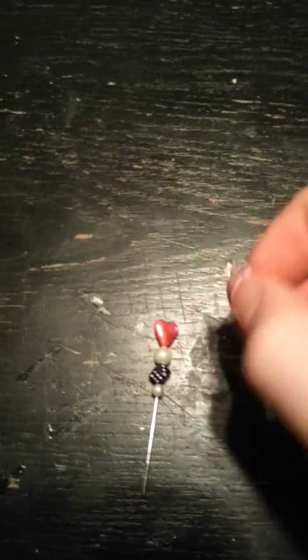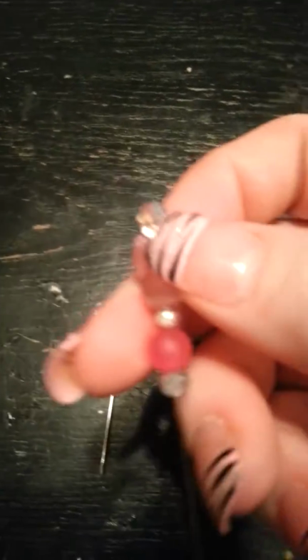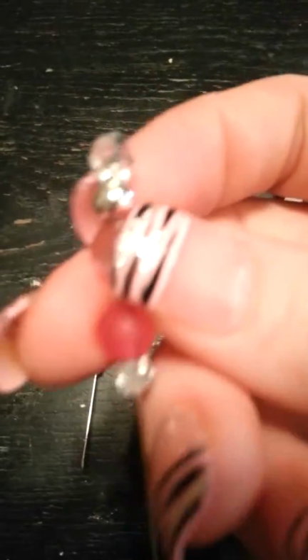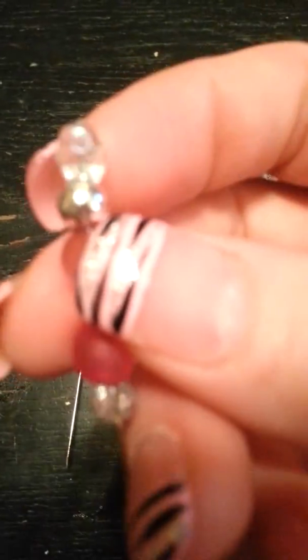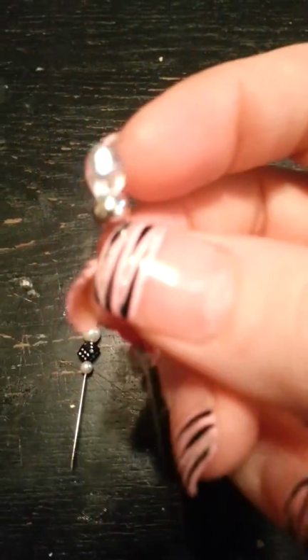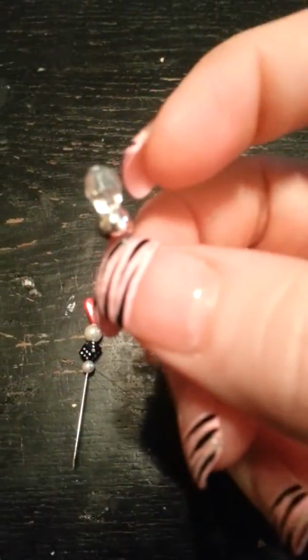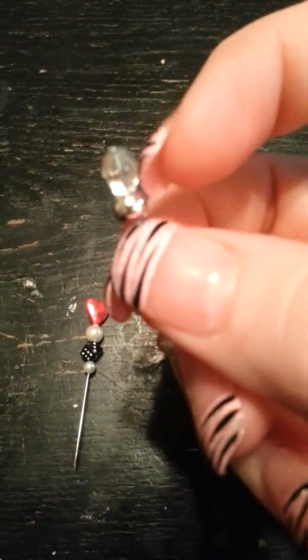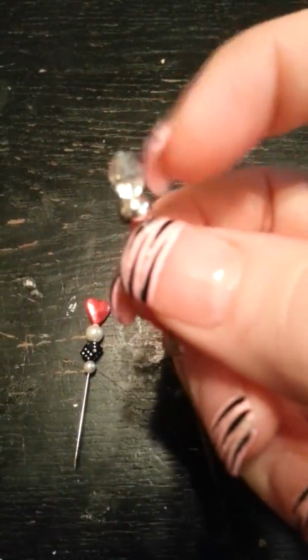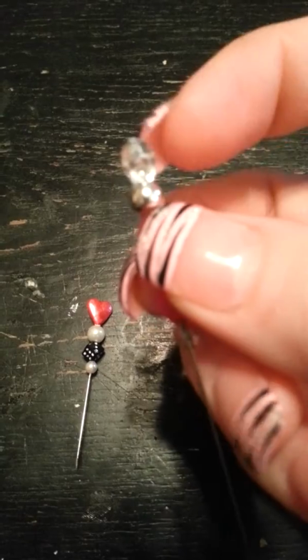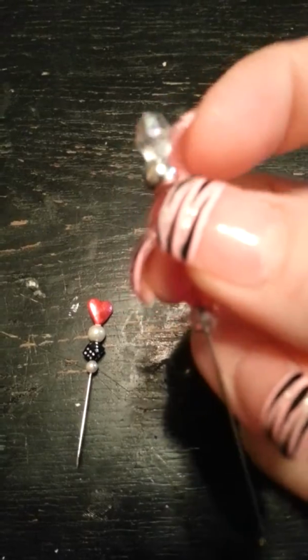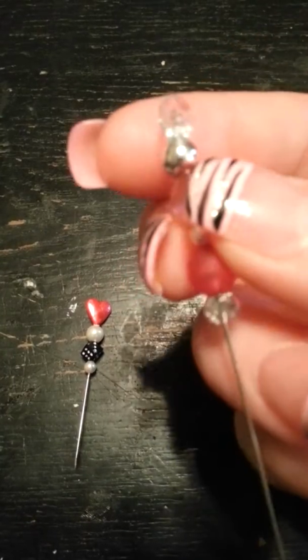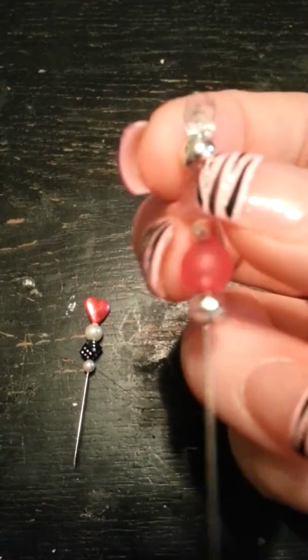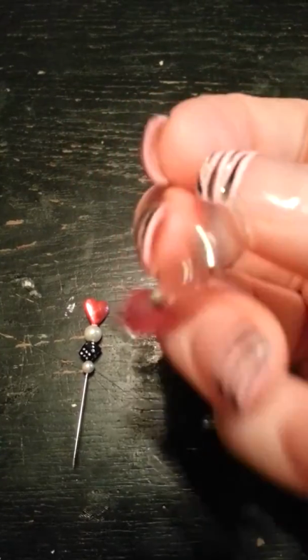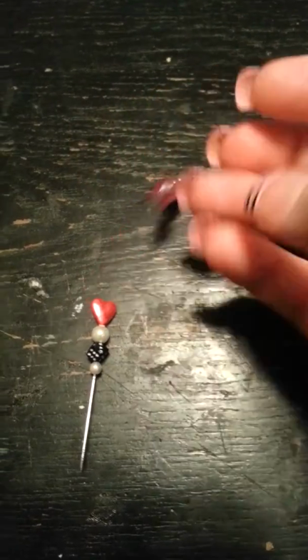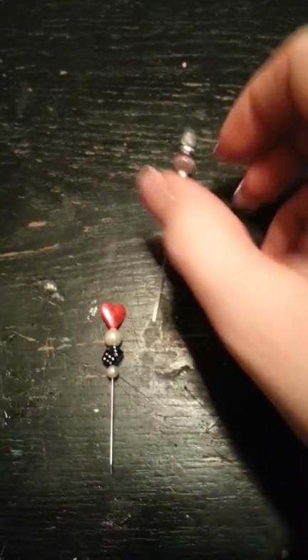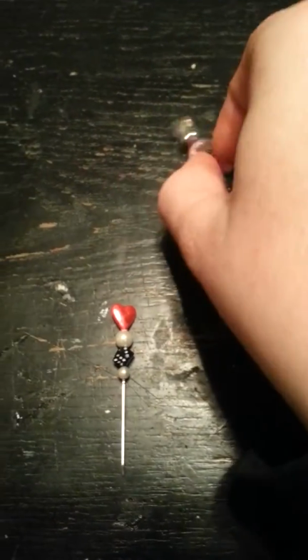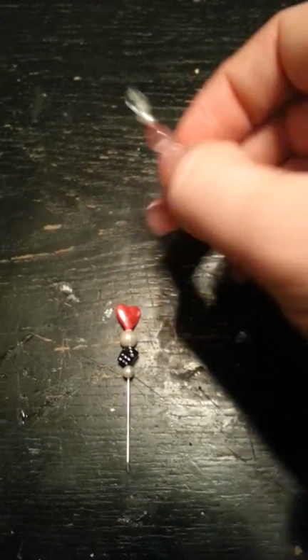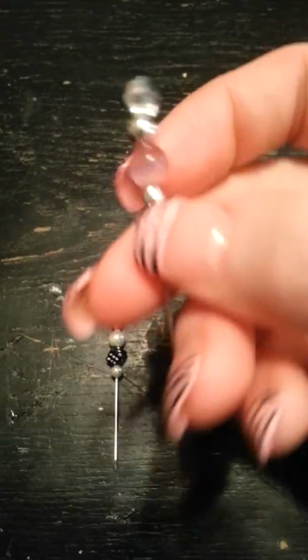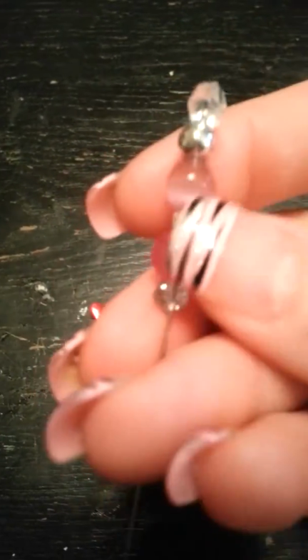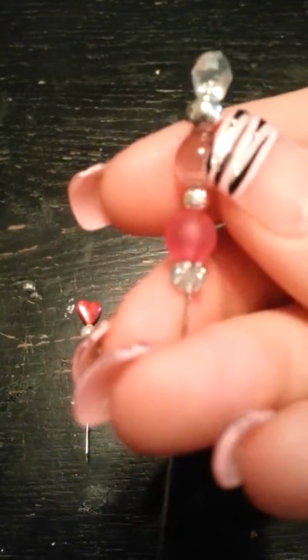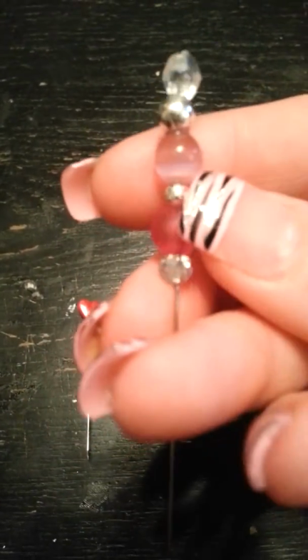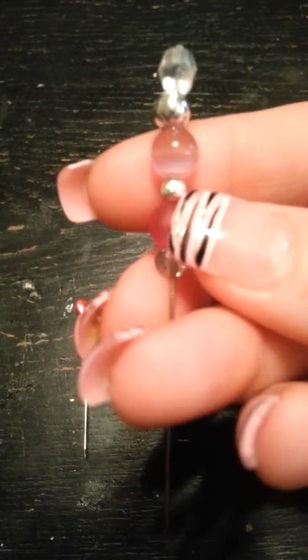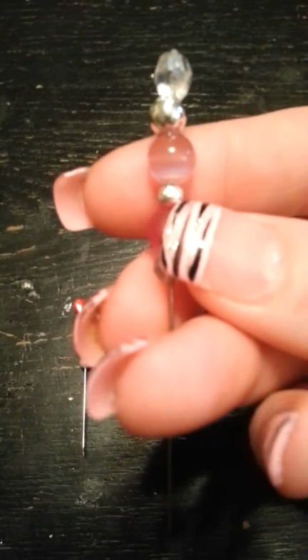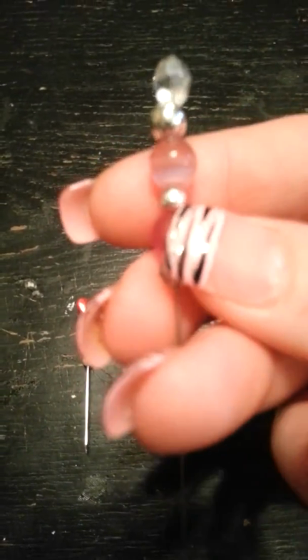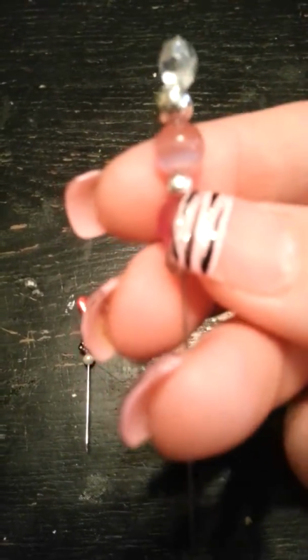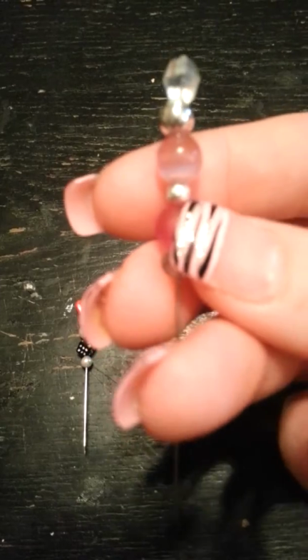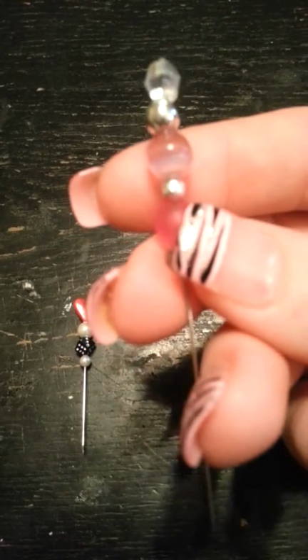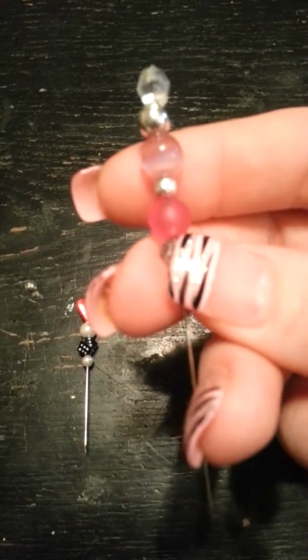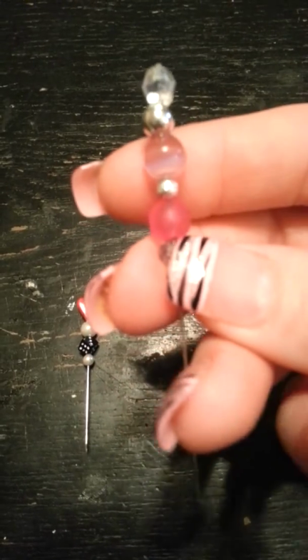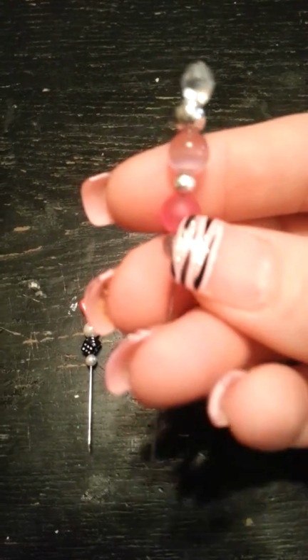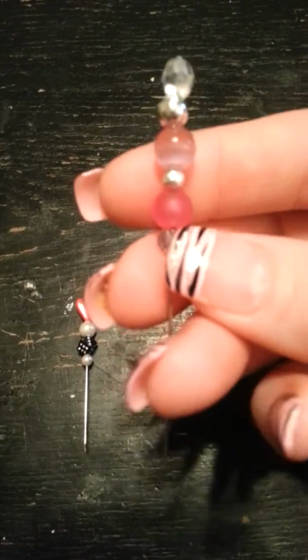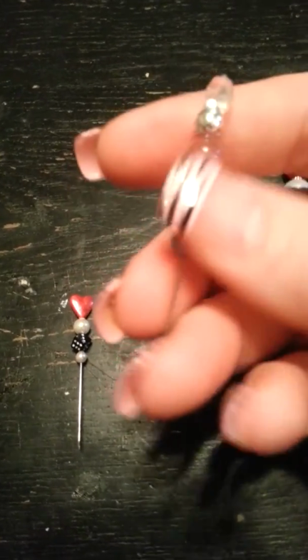And then this one, I used a diamond tip, and then a round spacer bead, cat's eye bead, spacer bead there.